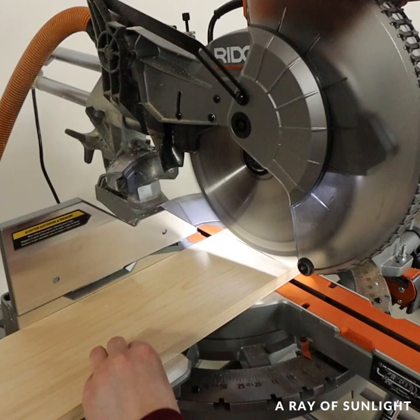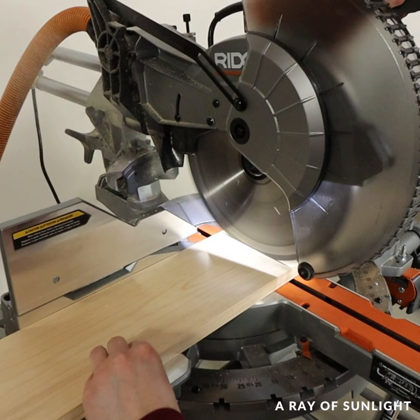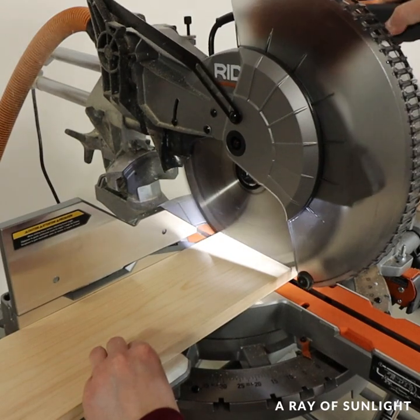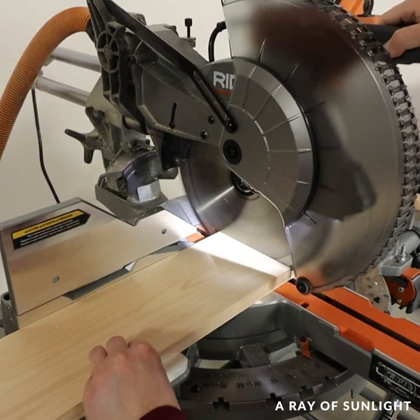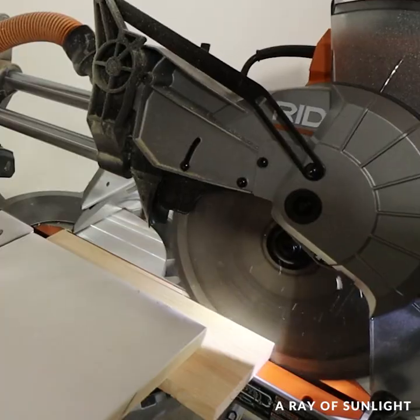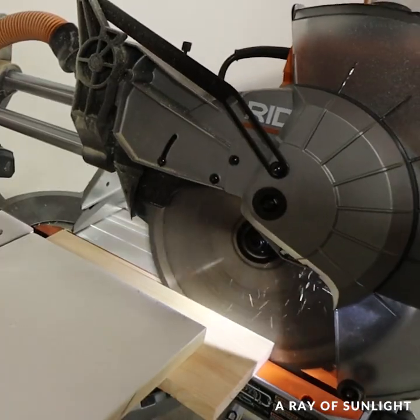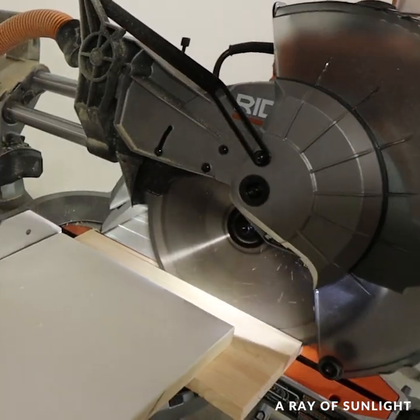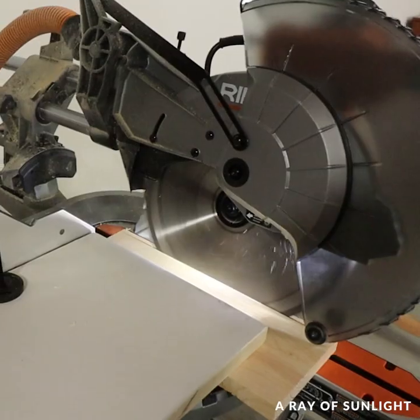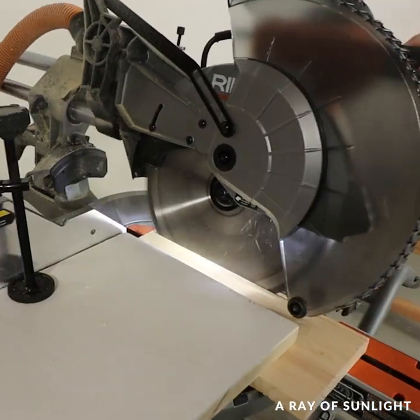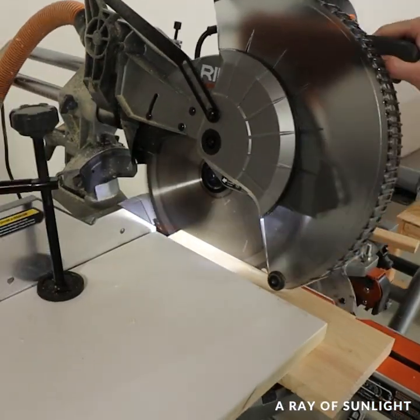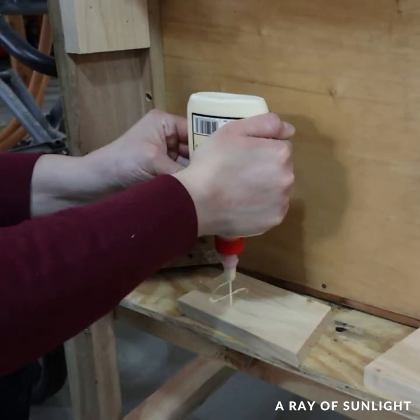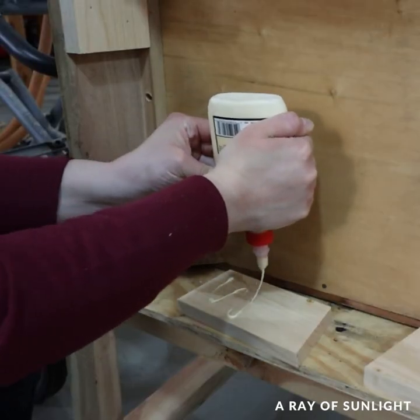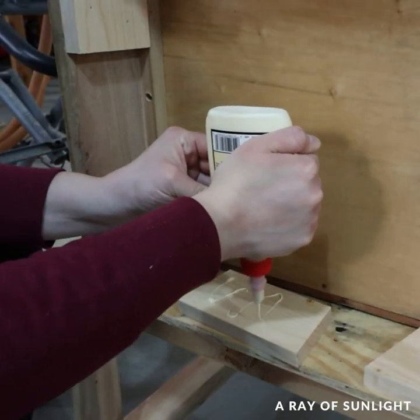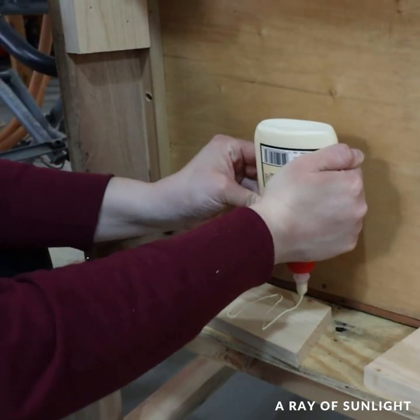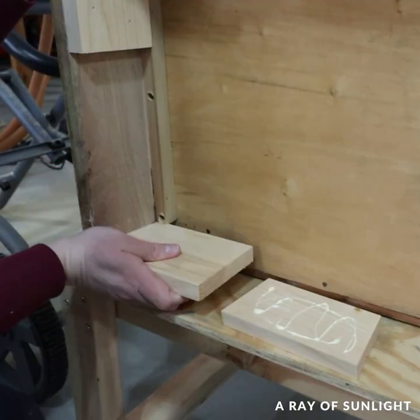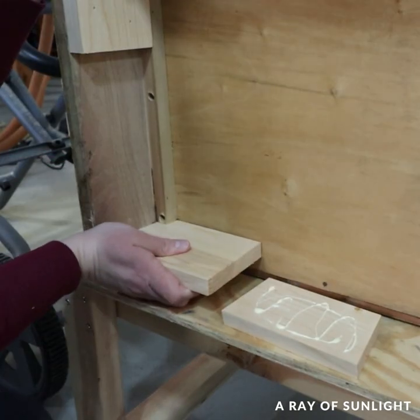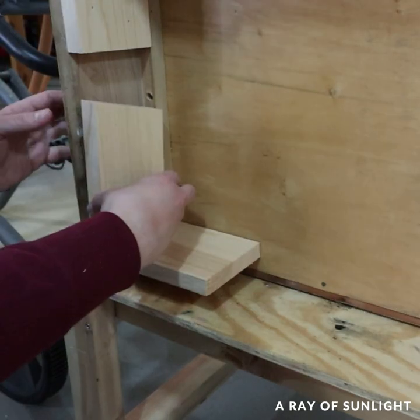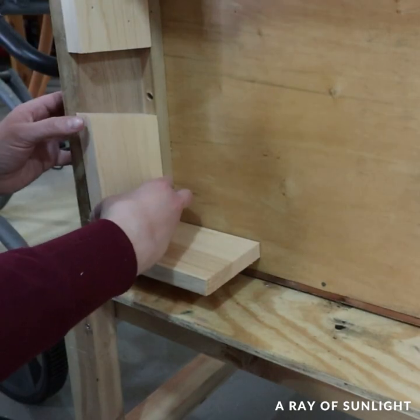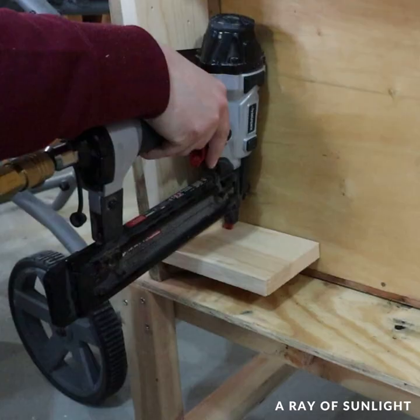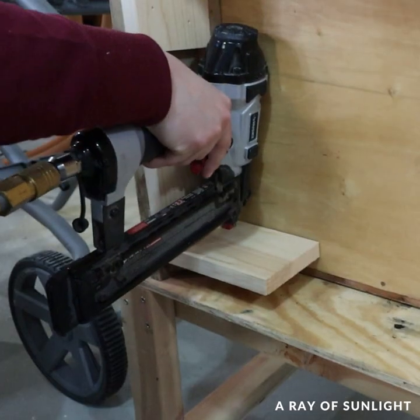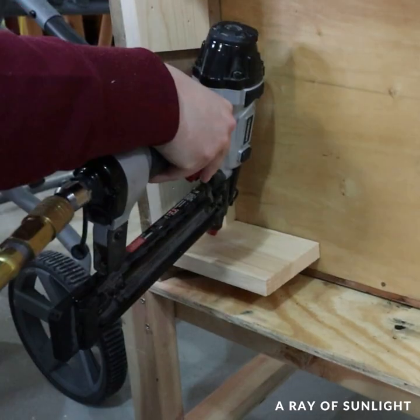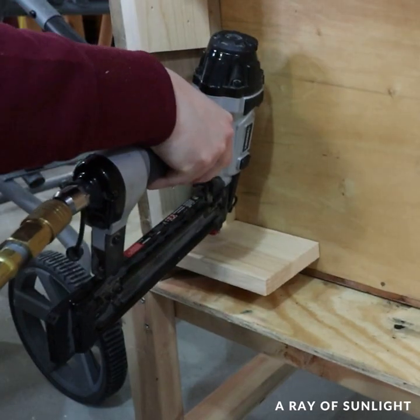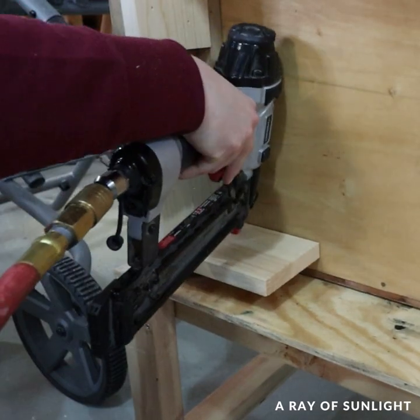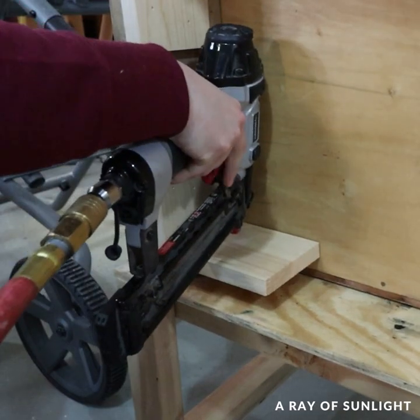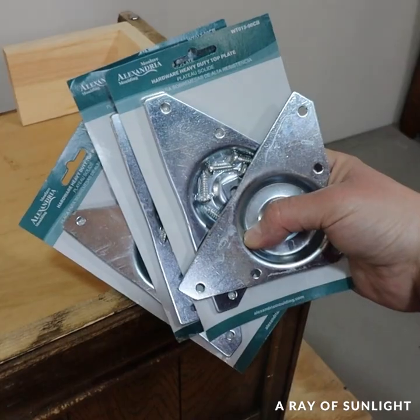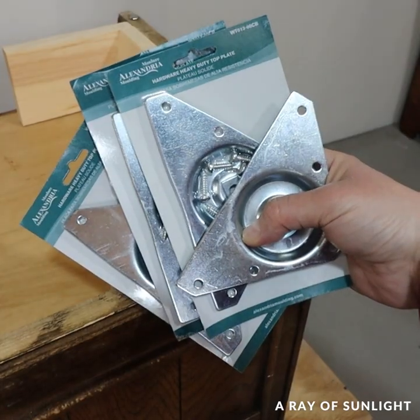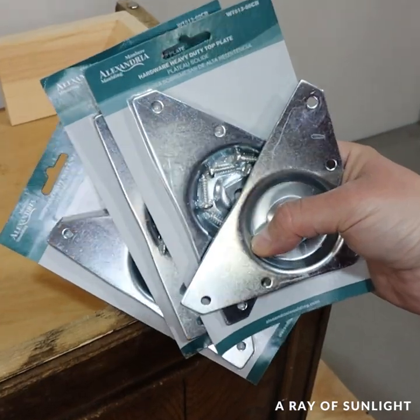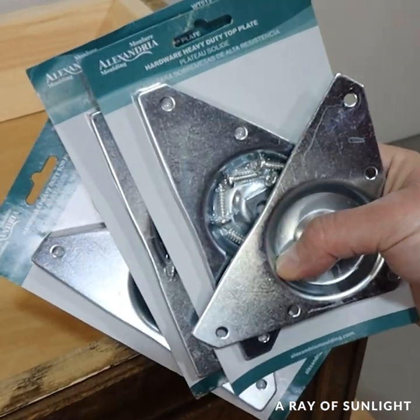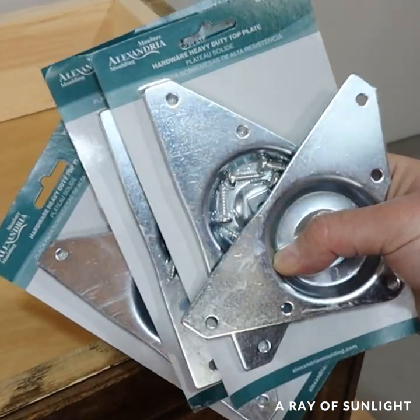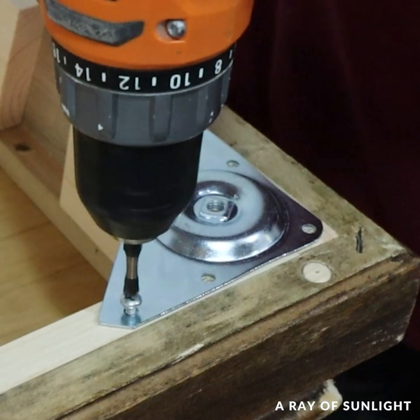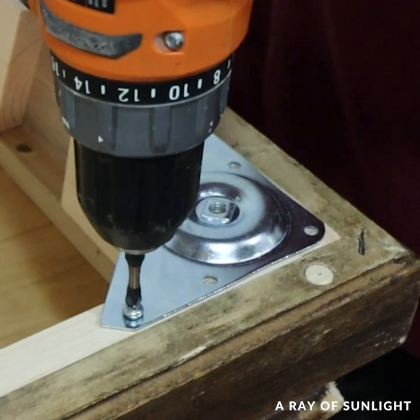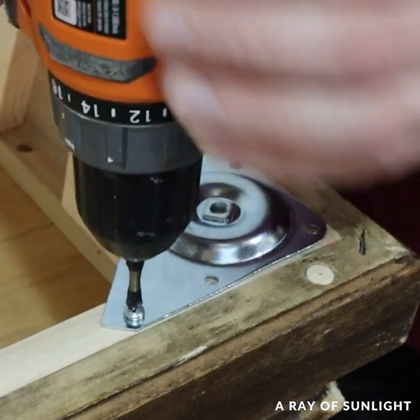Then I flipped it over so I can put some new legs on it. I cut a few pieces of wood to give the new legs some support, then I attached some metal leg plates and screwed on the turned legs.